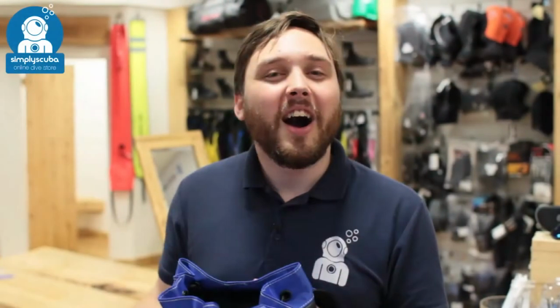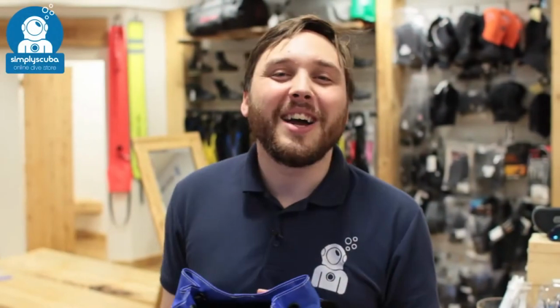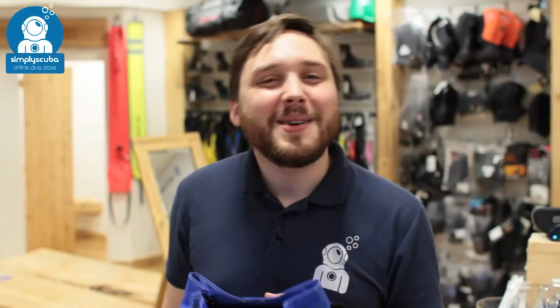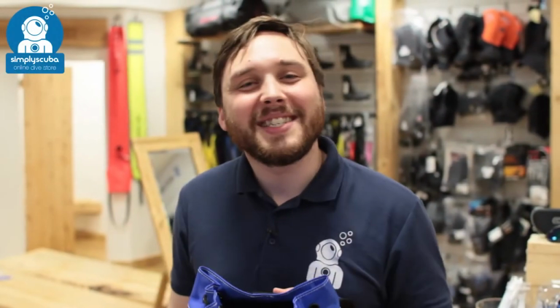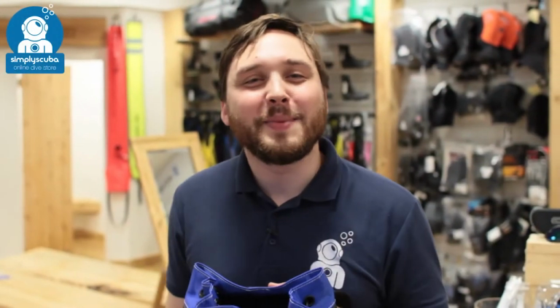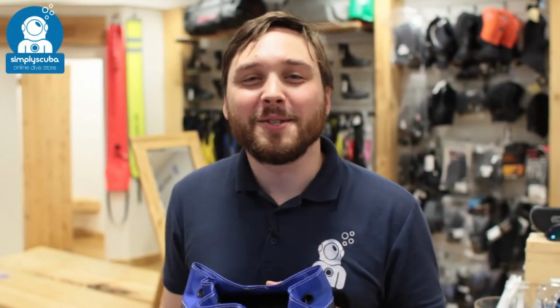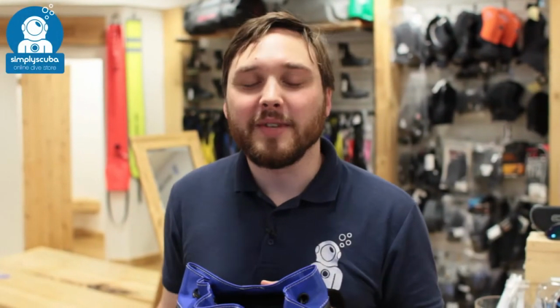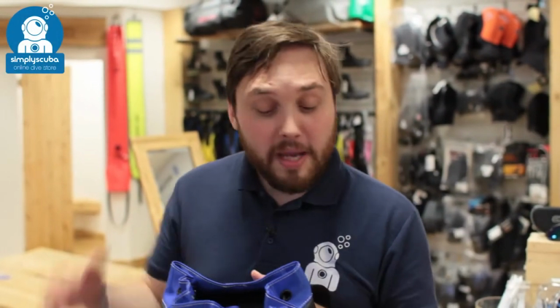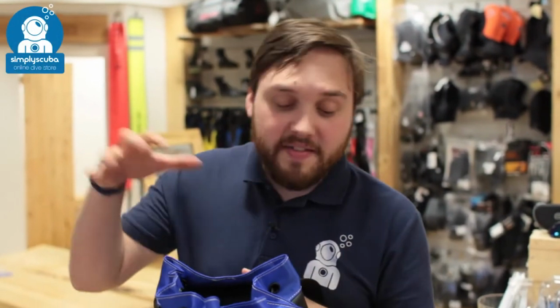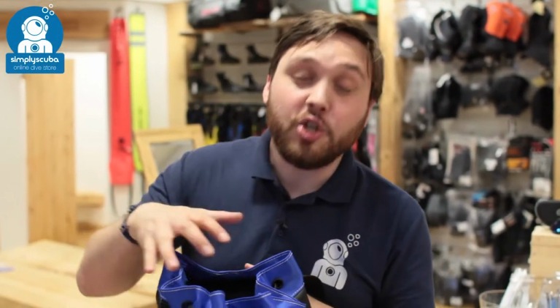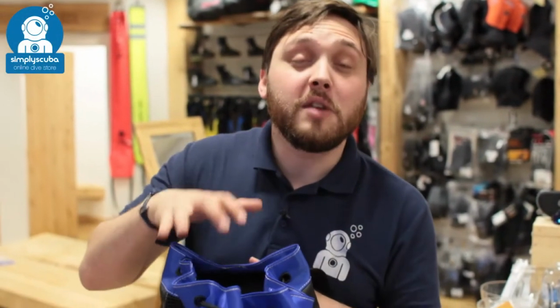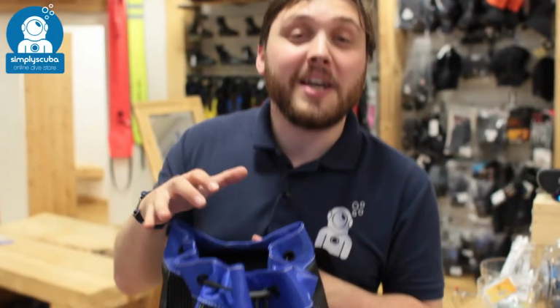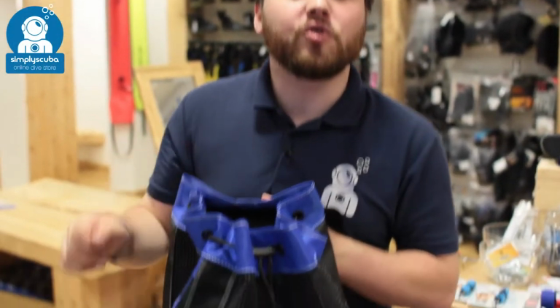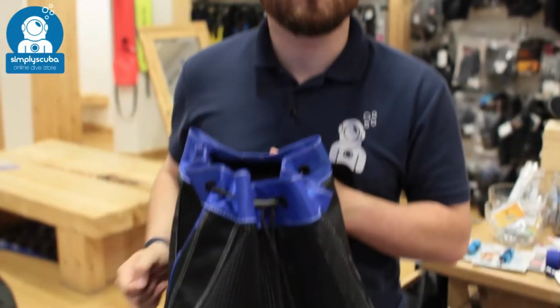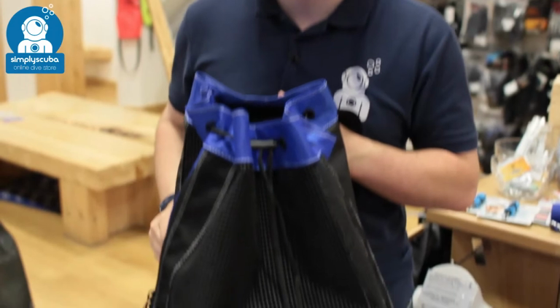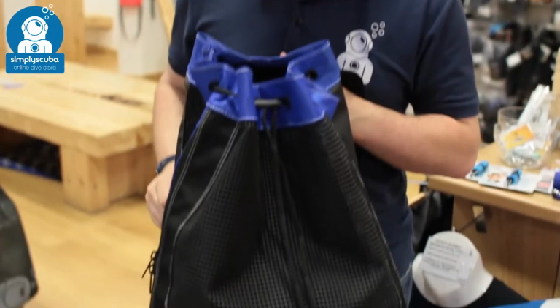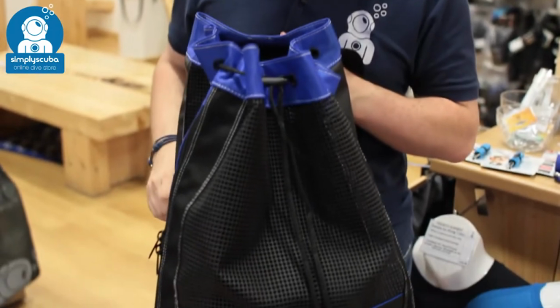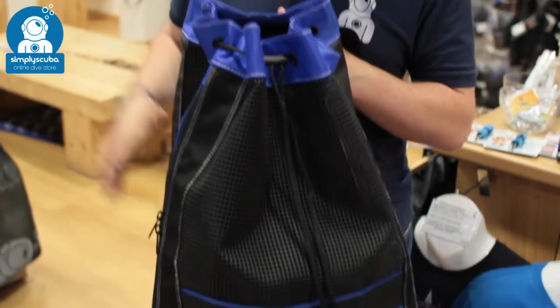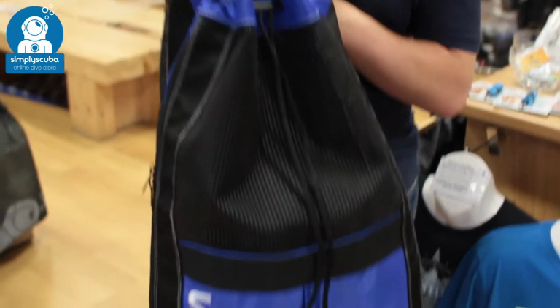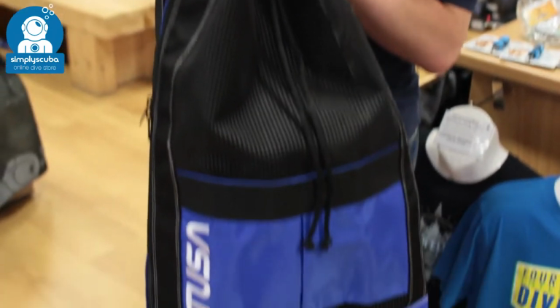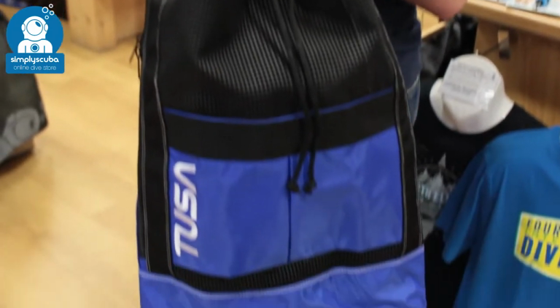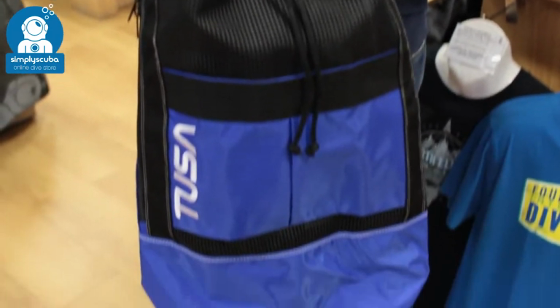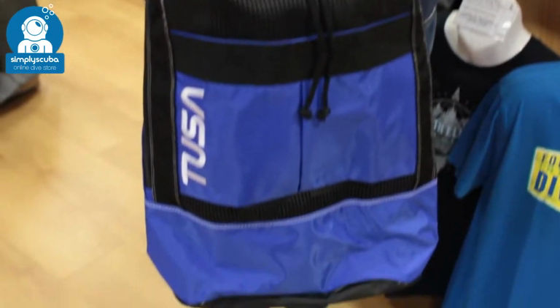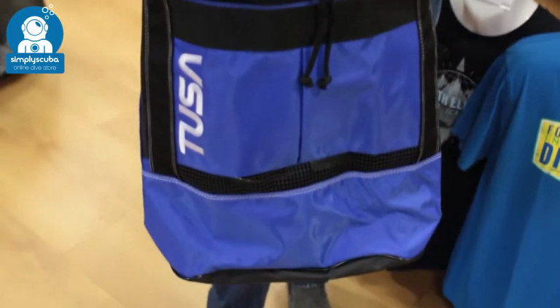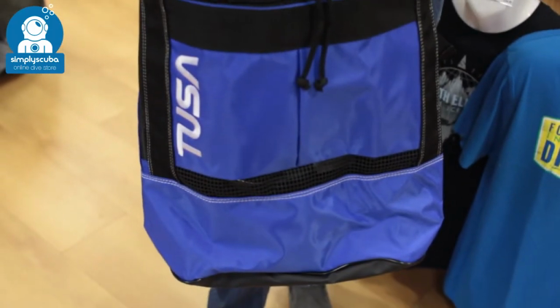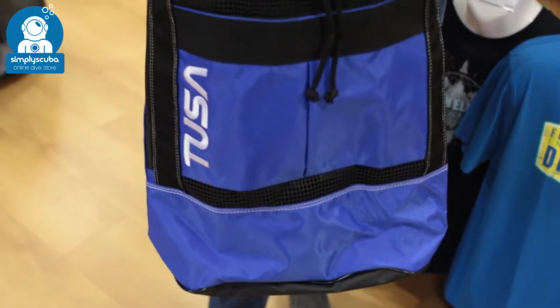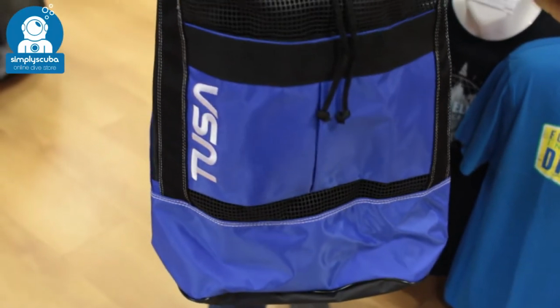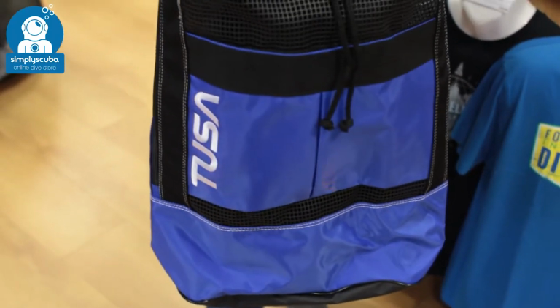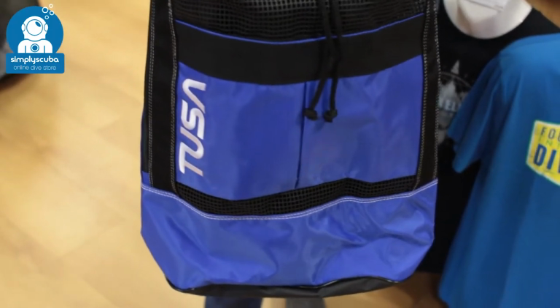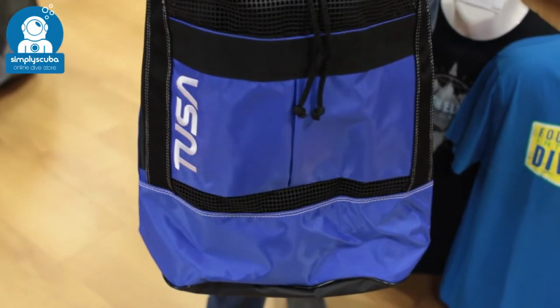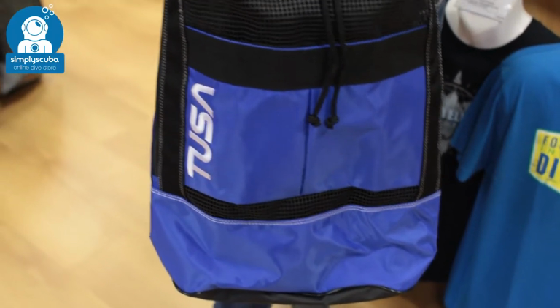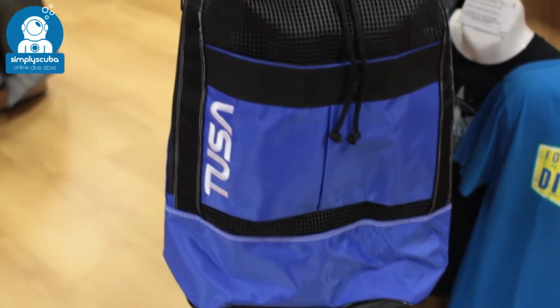Hi, welcome to Simply Scuba. Here we have the Tusa Mesh Drawstring Bag. This is a really big mesh backpack style bag.